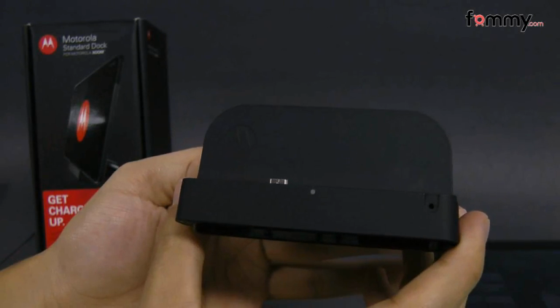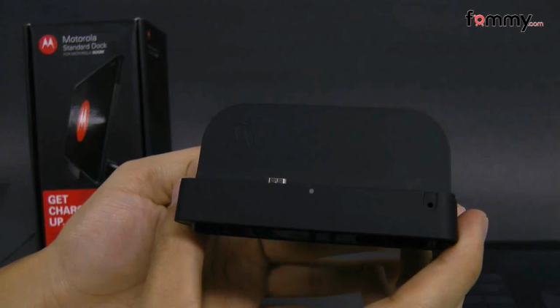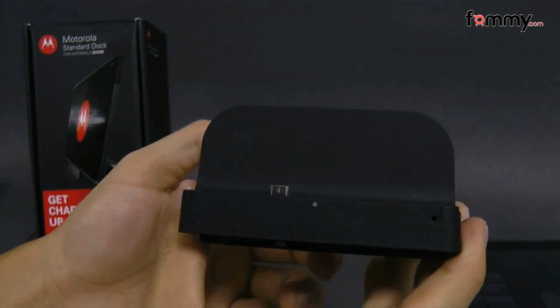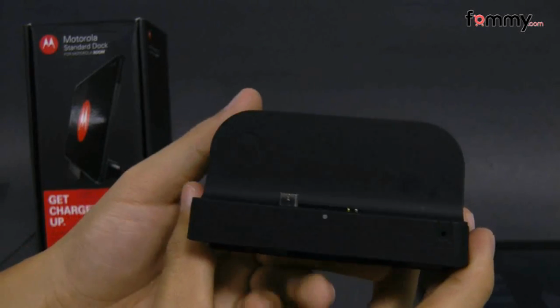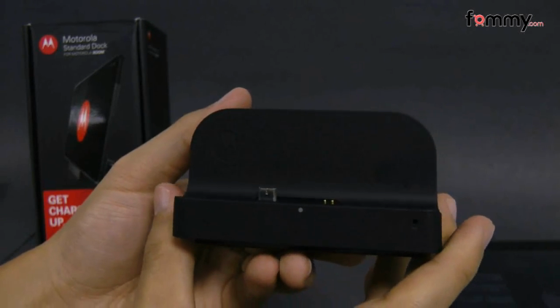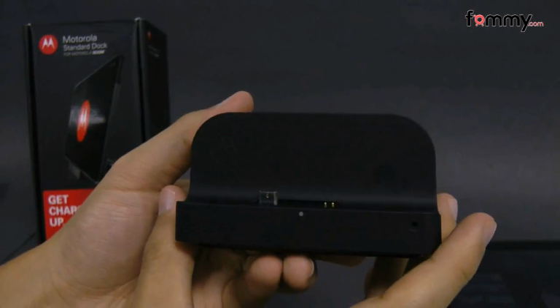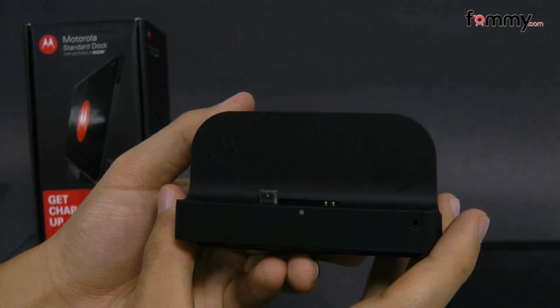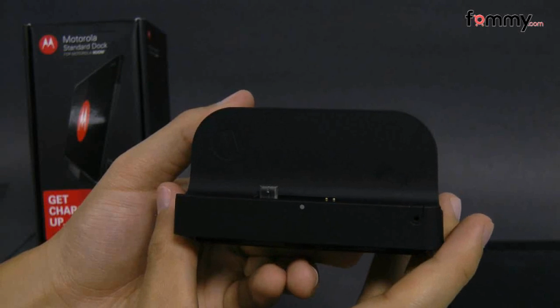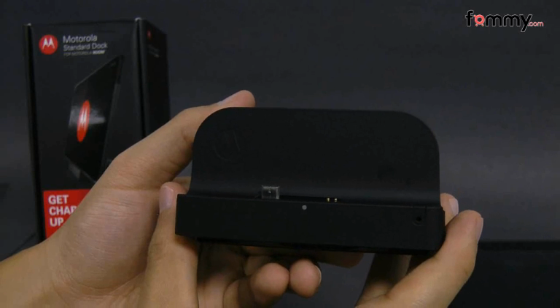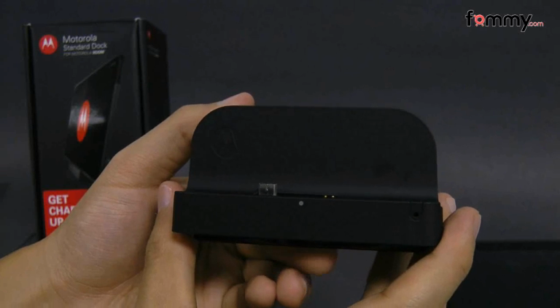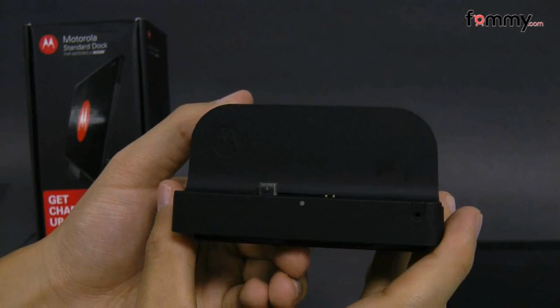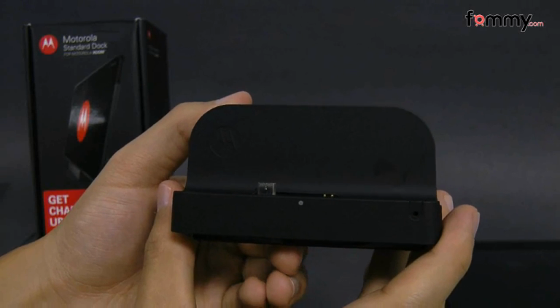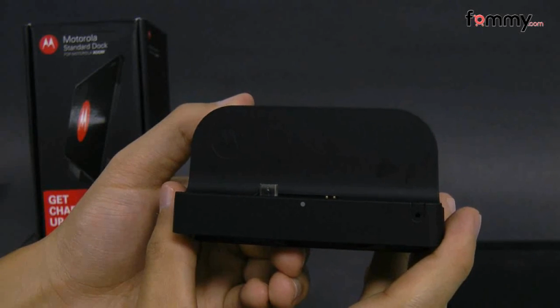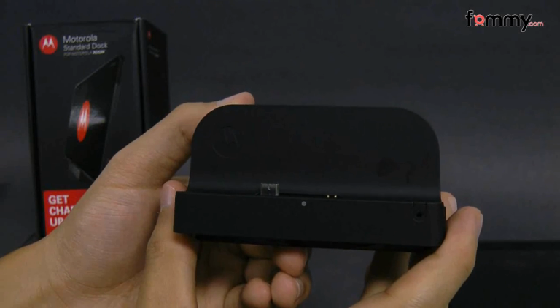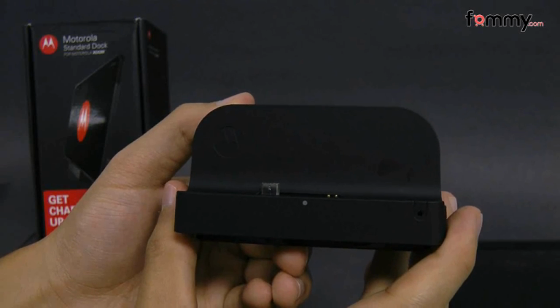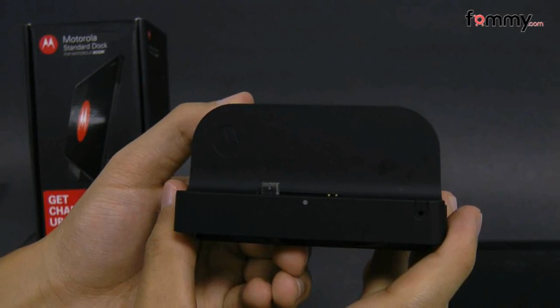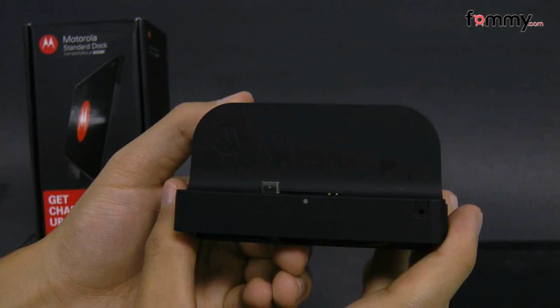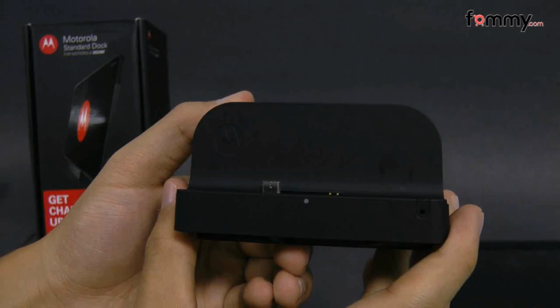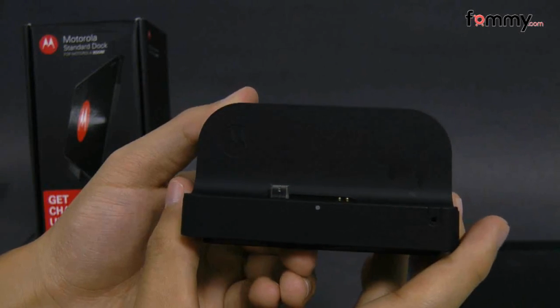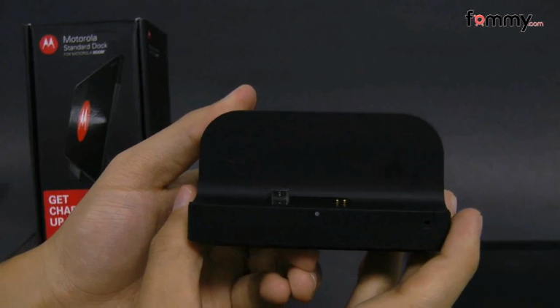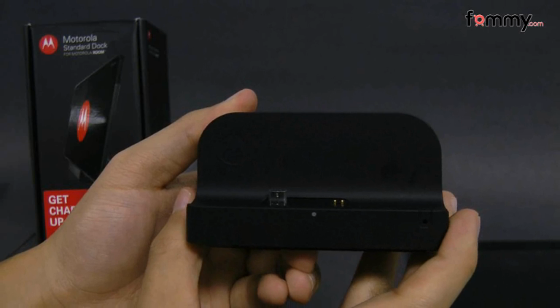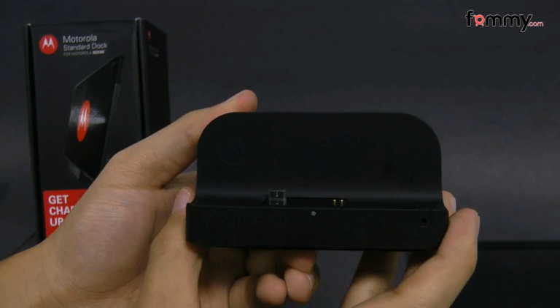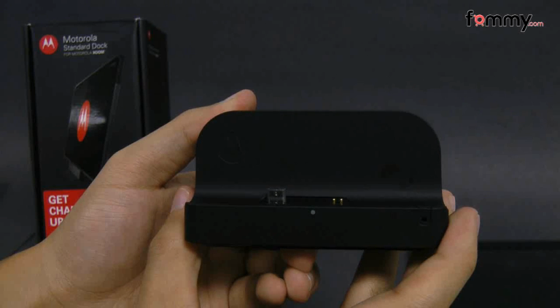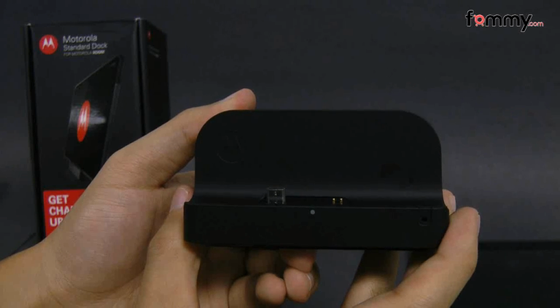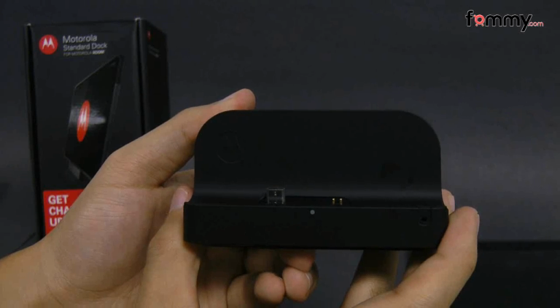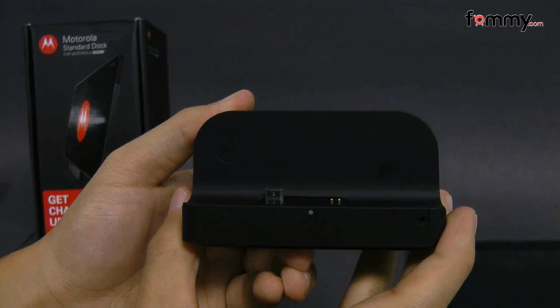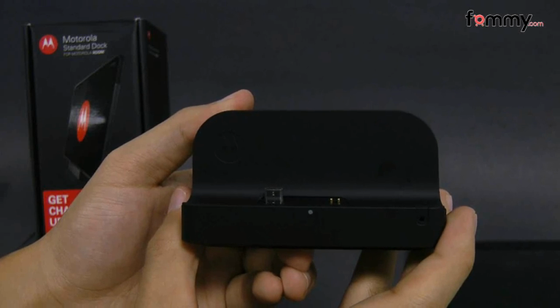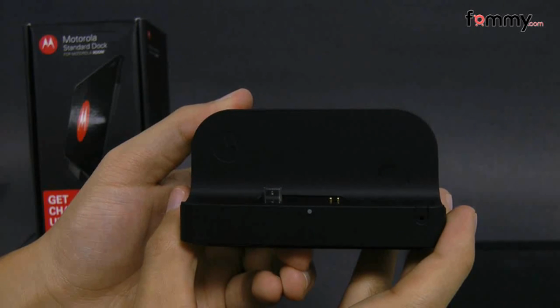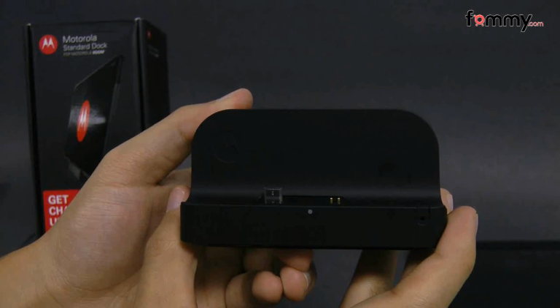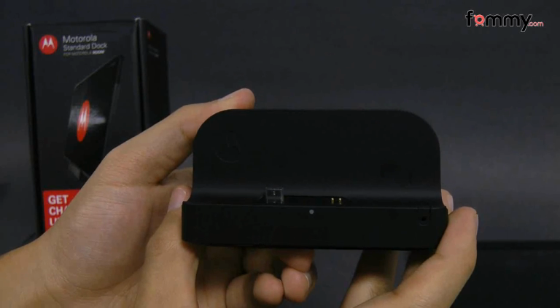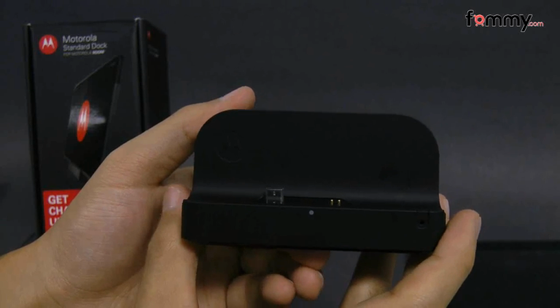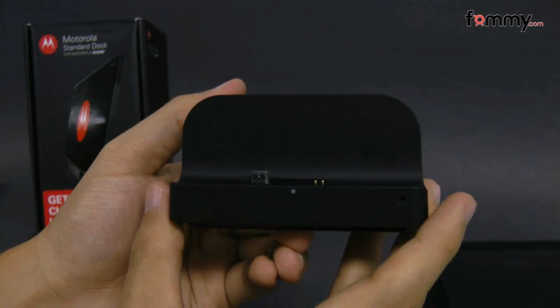It charges up your device pretty quickly and overall this makes out to be a really great dock for your Motorola Zoom. Thanks for watching my review. Be sure to check out Pham.com for the latest accessories for your device.